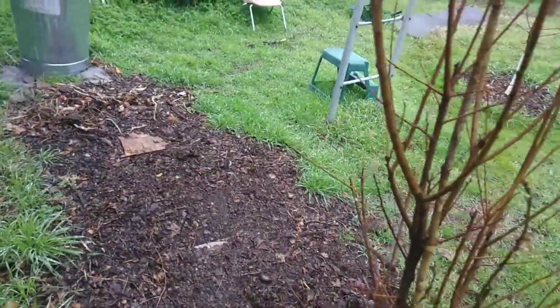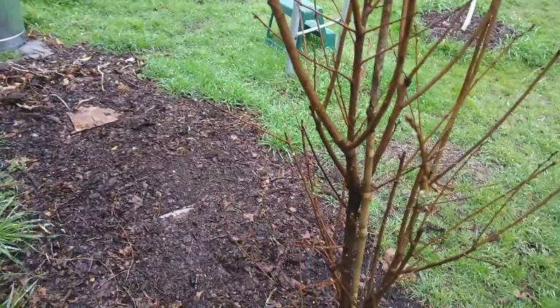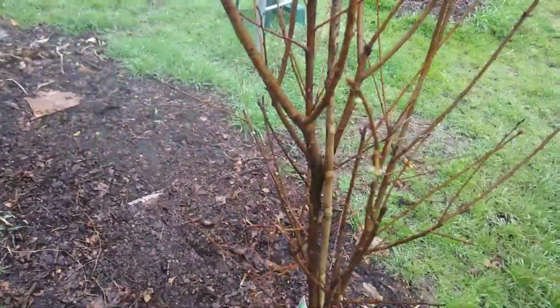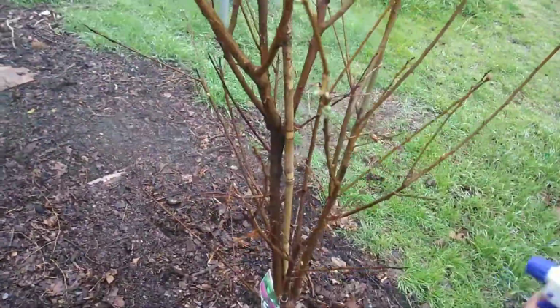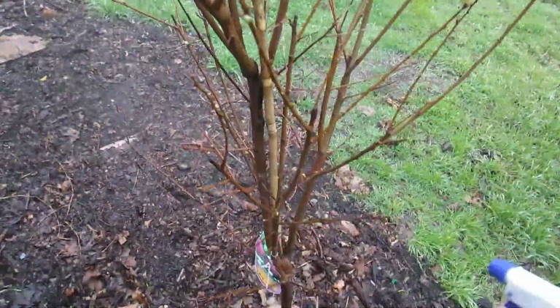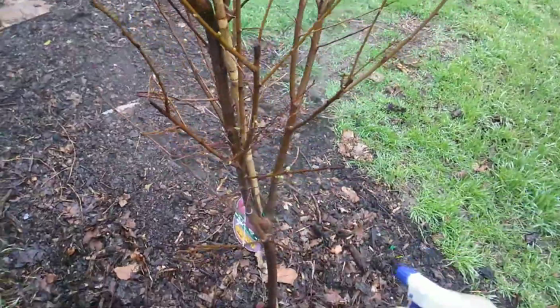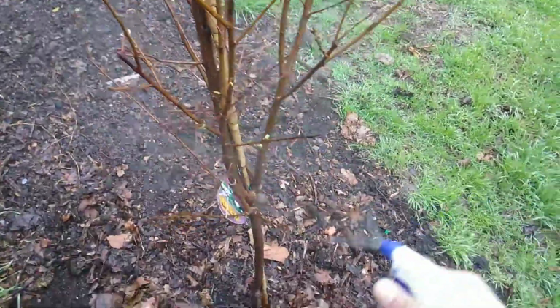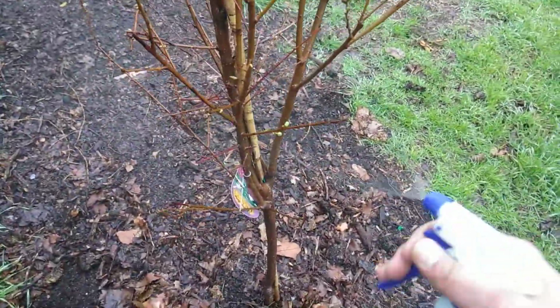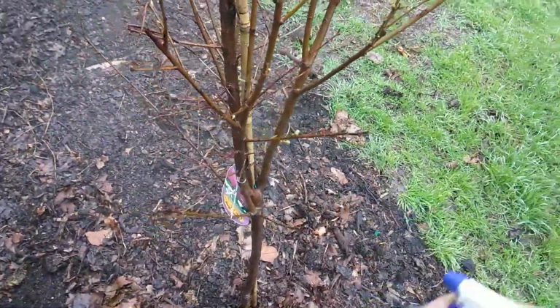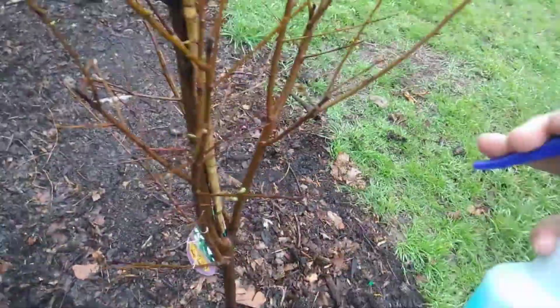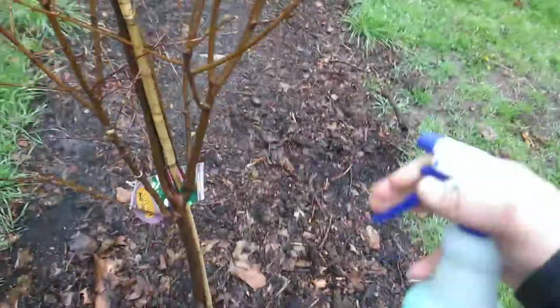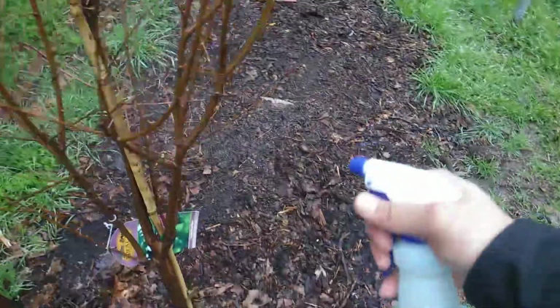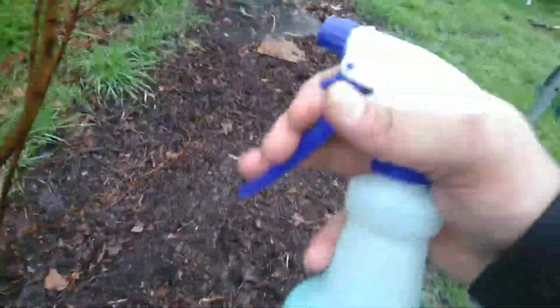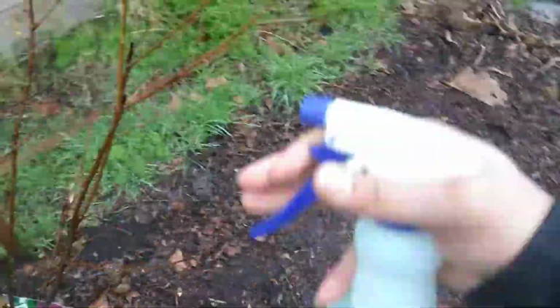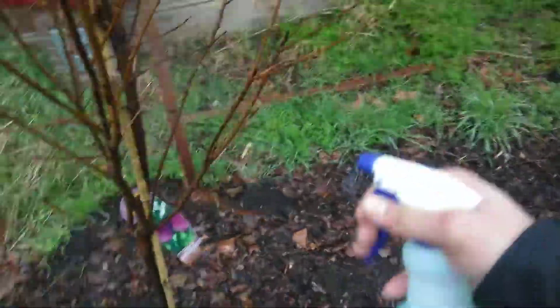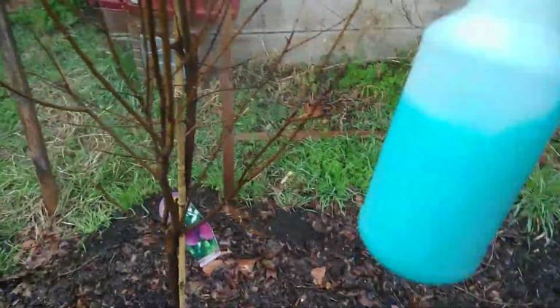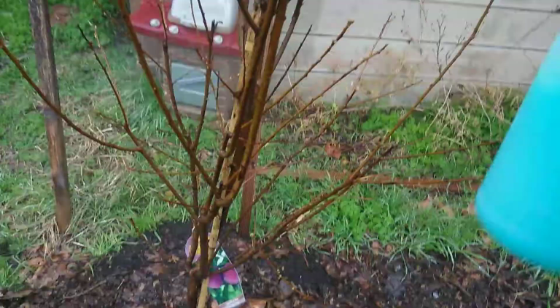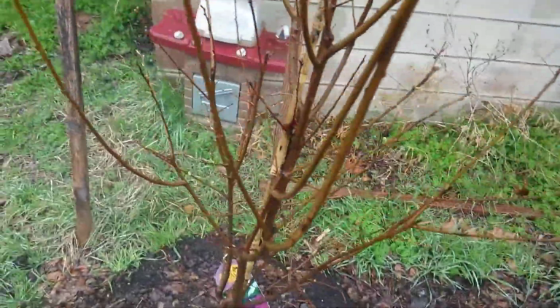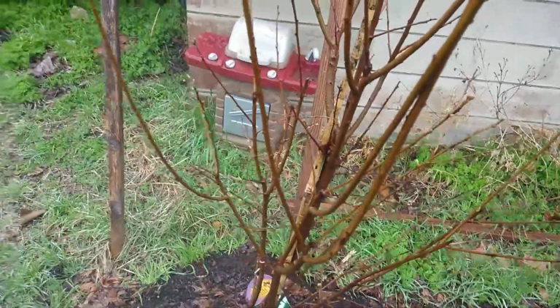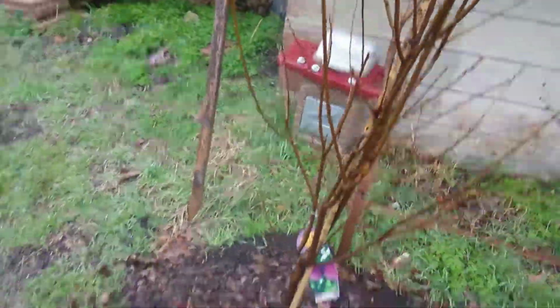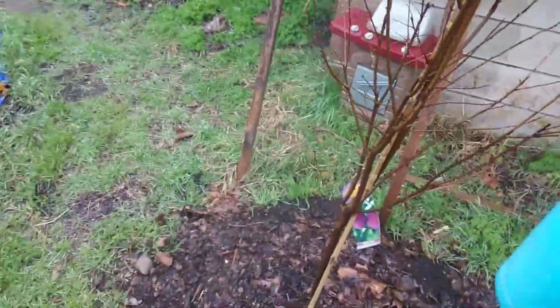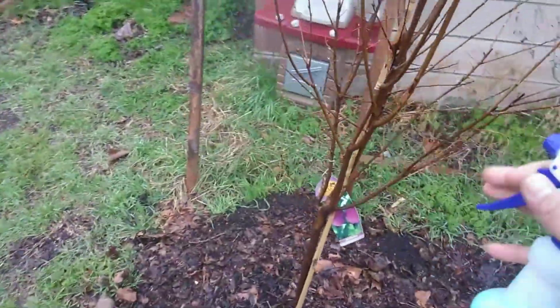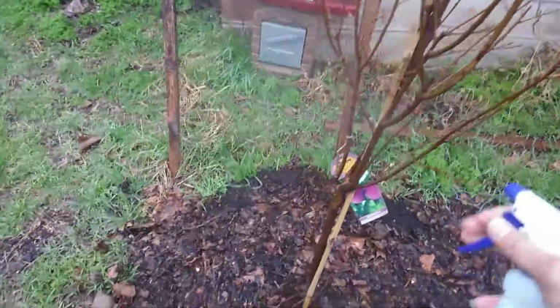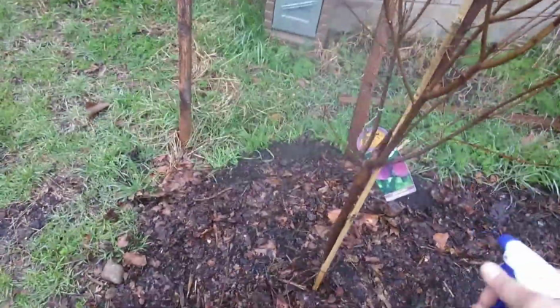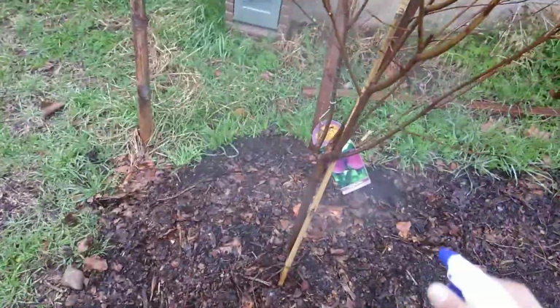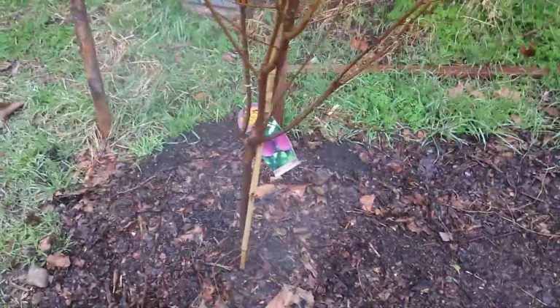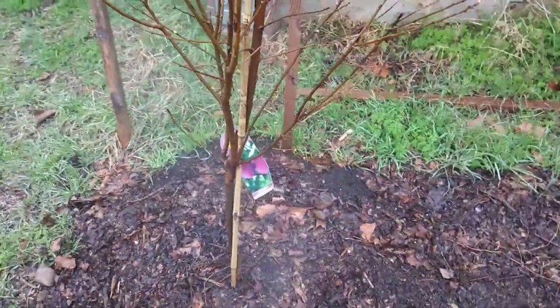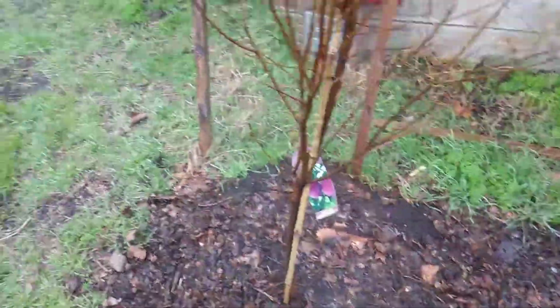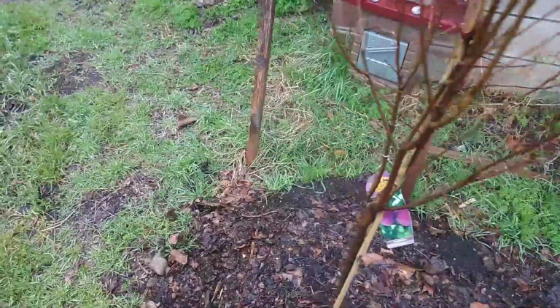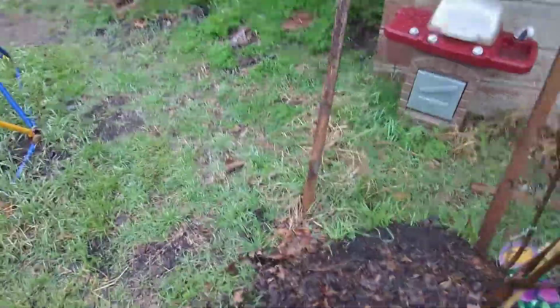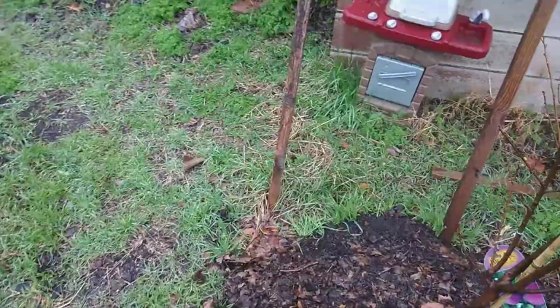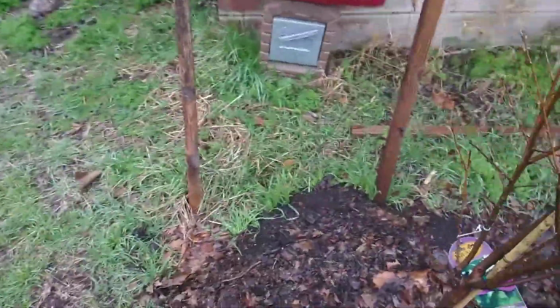I definitely need to get out here and prune this tree because it looks pretty awful. All right, so that's that.